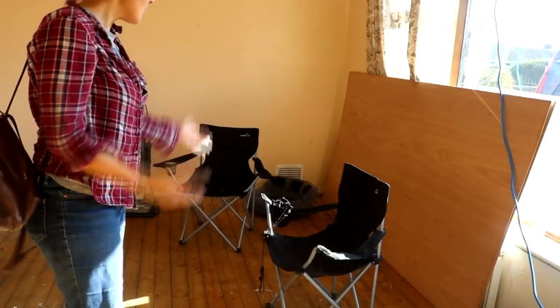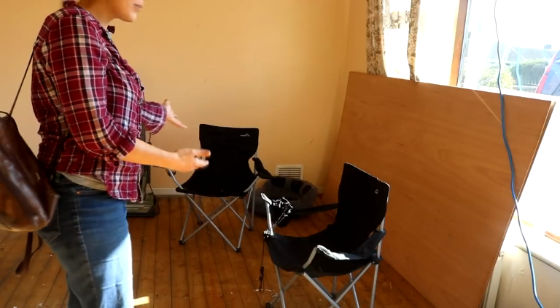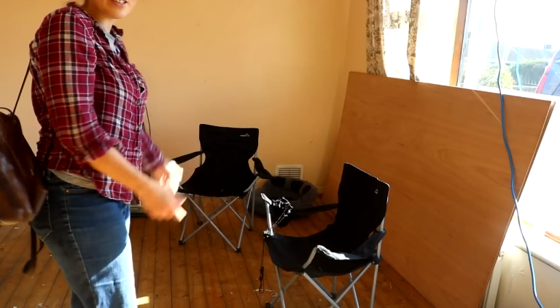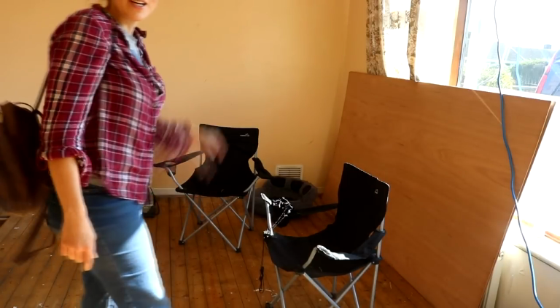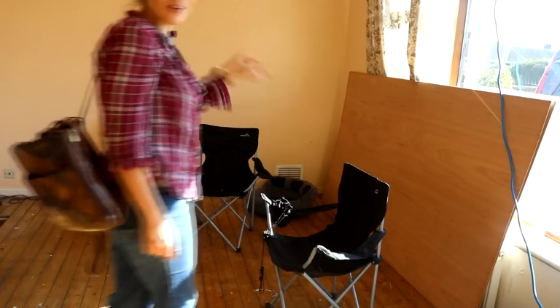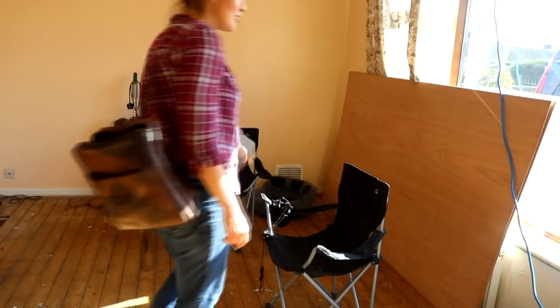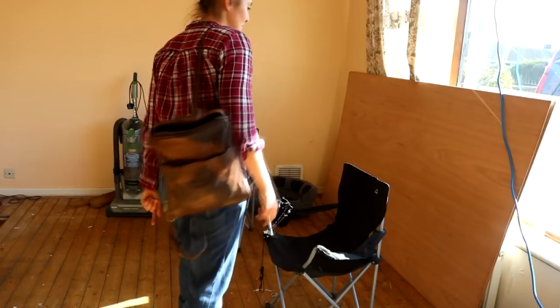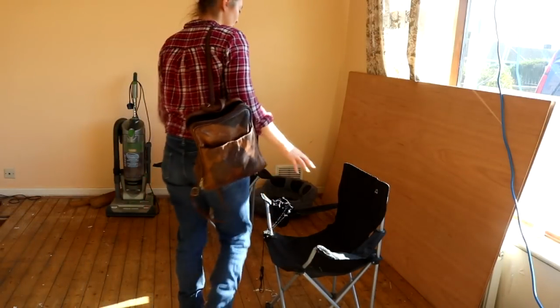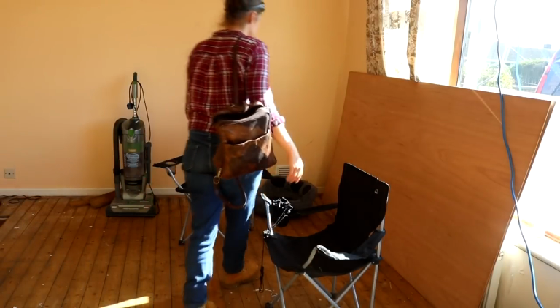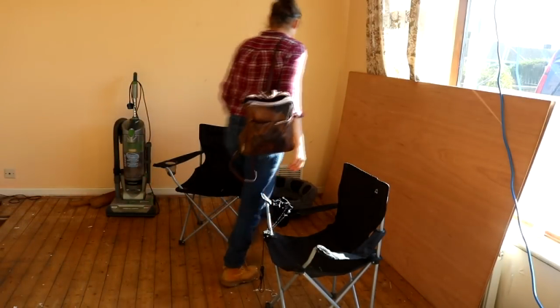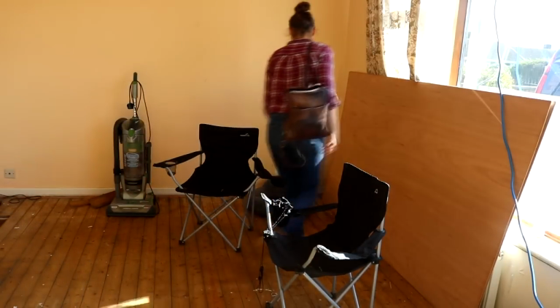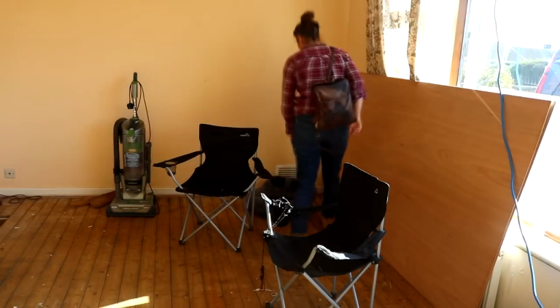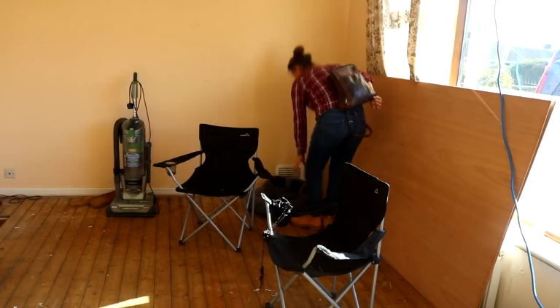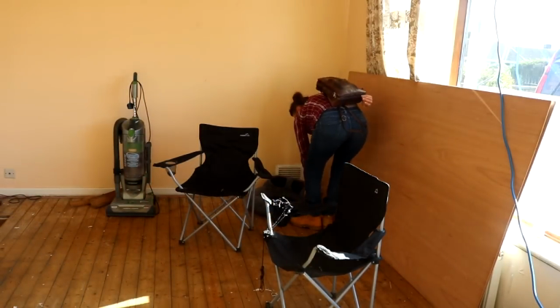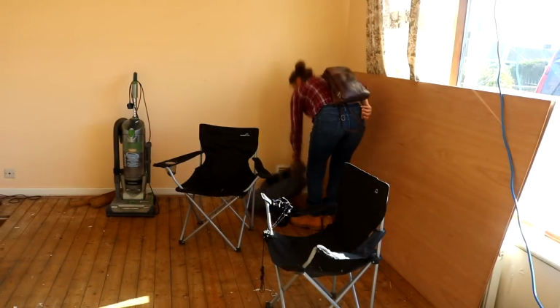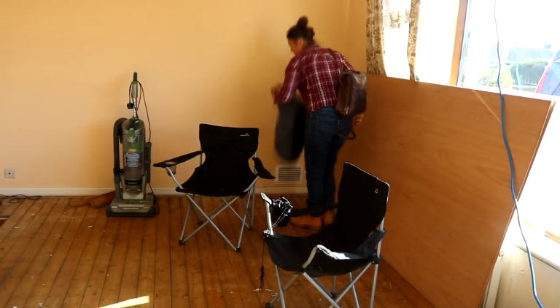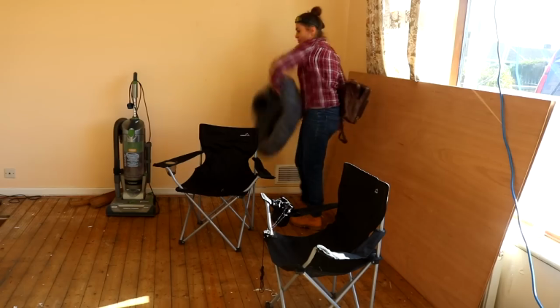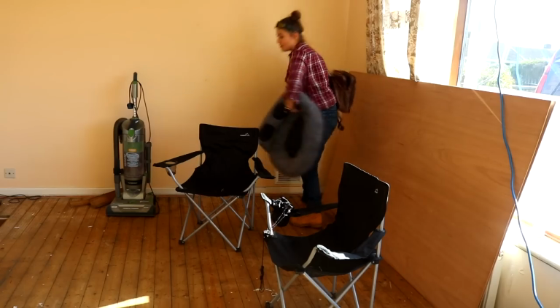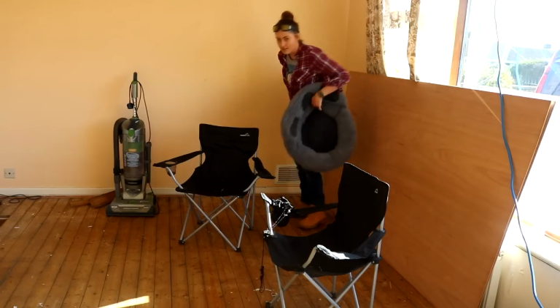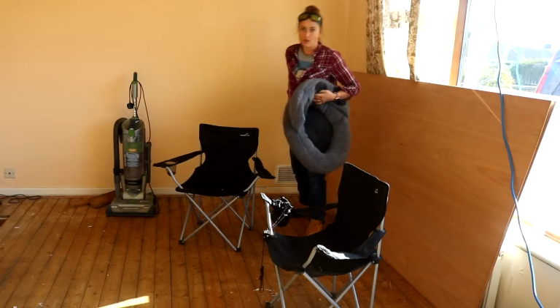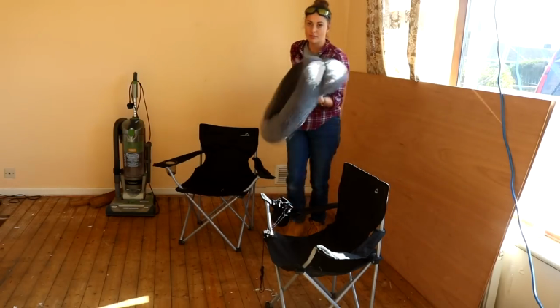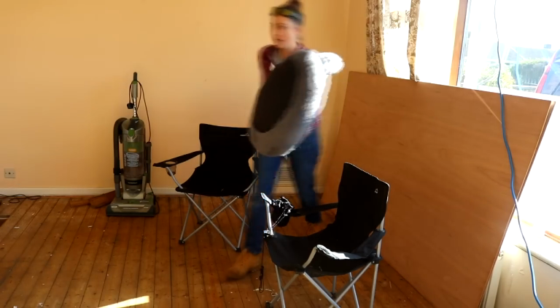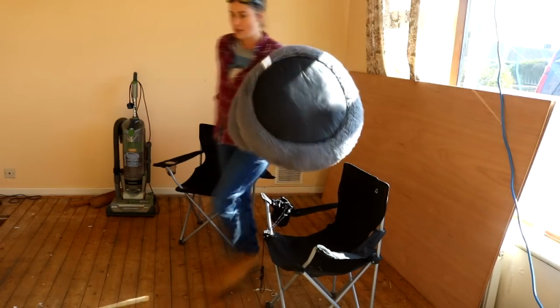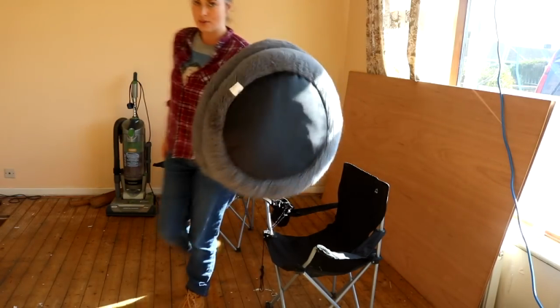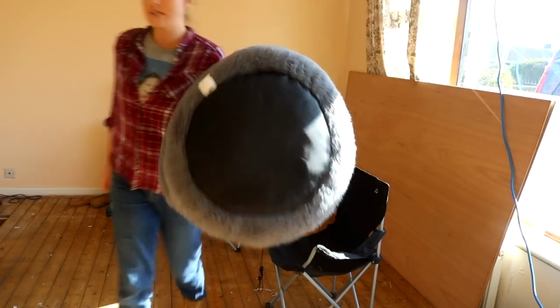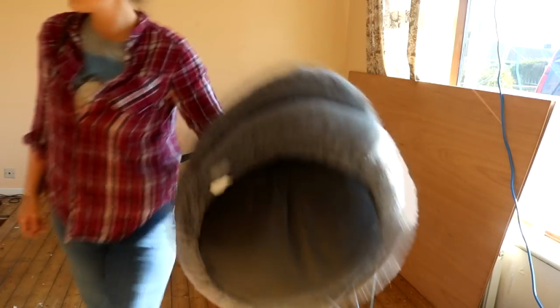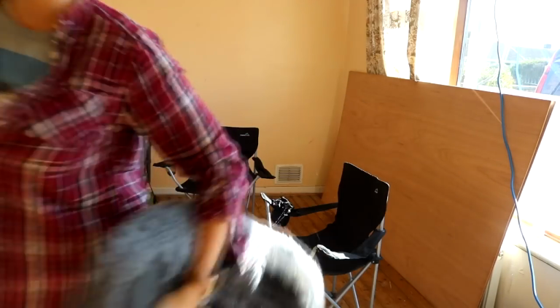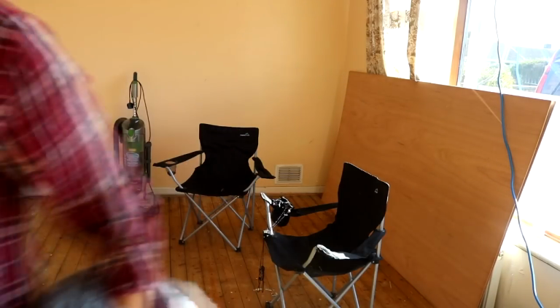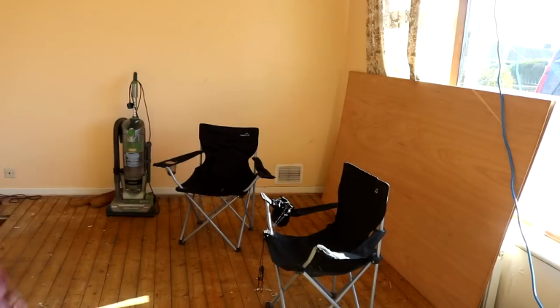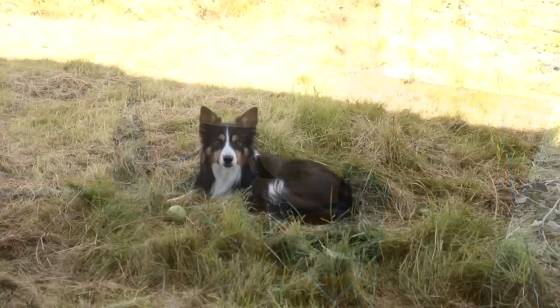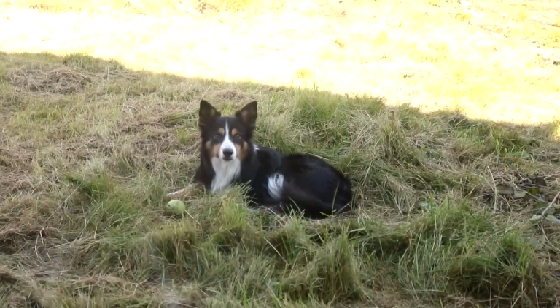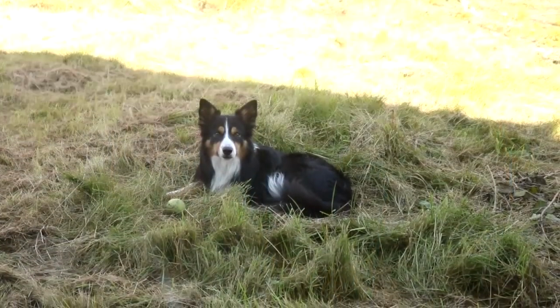So I've come prepared this week. We've got camping chairs because there's nowhere to sit, and a dog bed. I don't think Hansen likes this house yet because there's nowhere comfy for him to sit. So I'm going to leave this in a room that I'm going to work in.